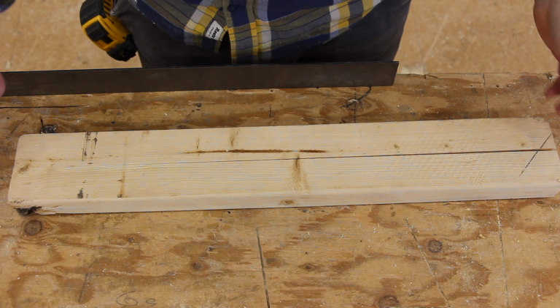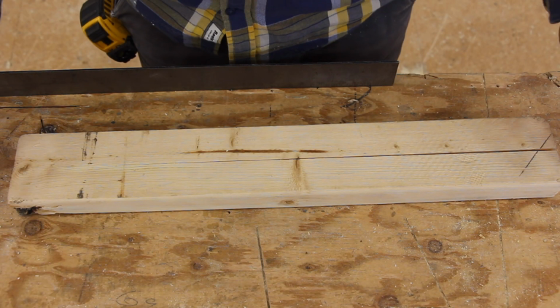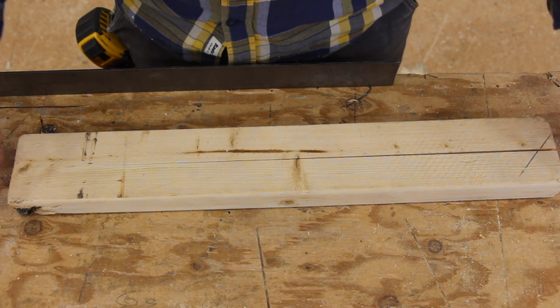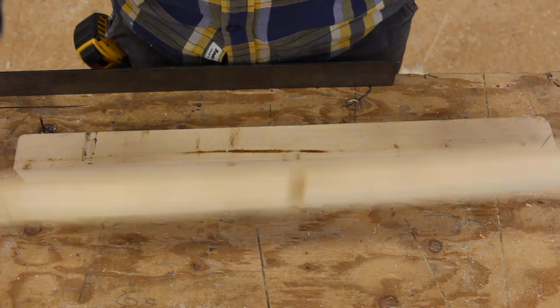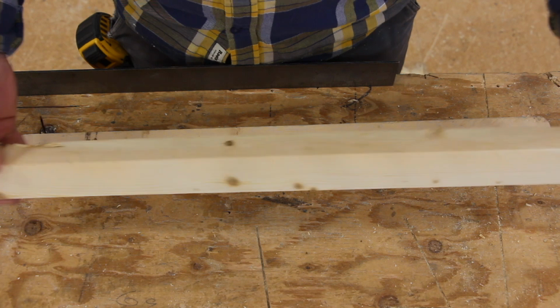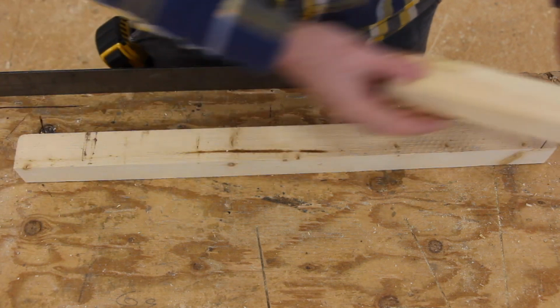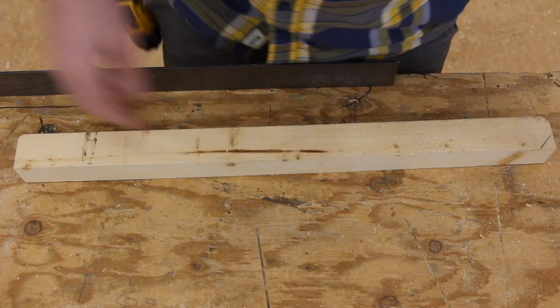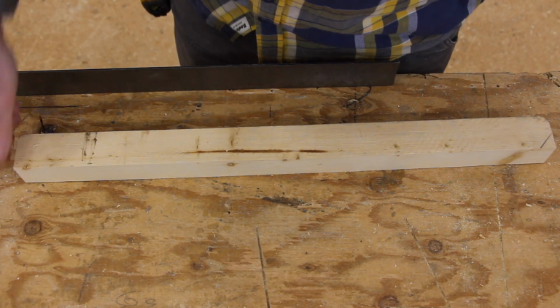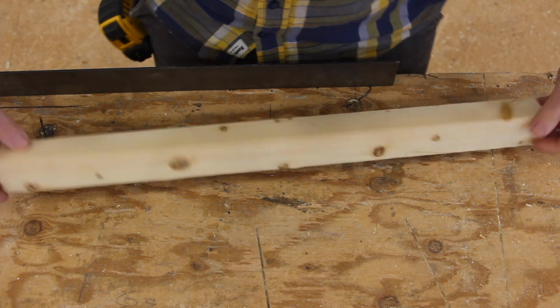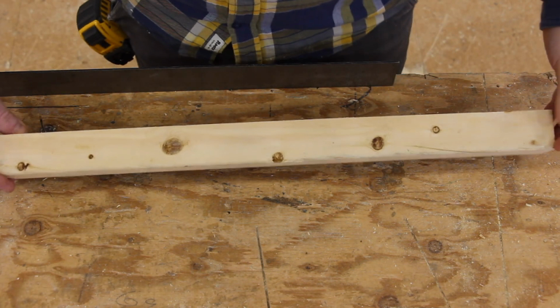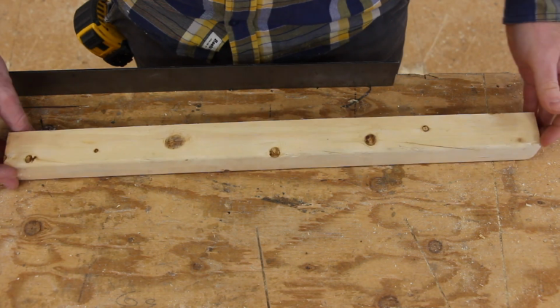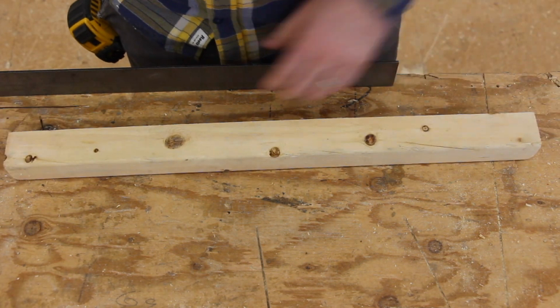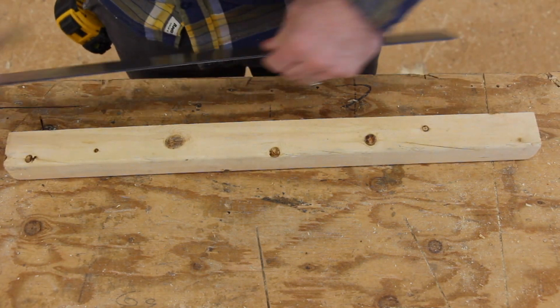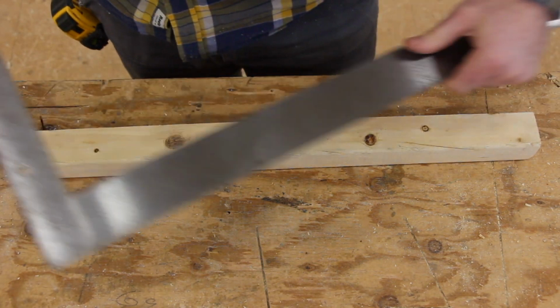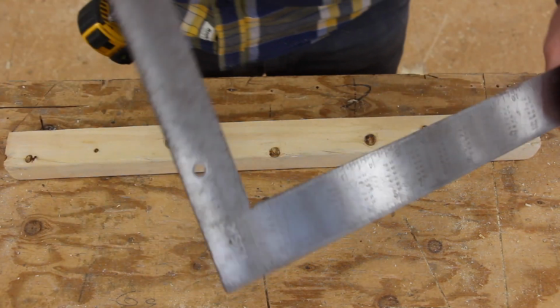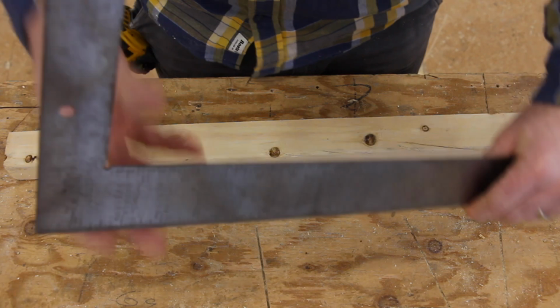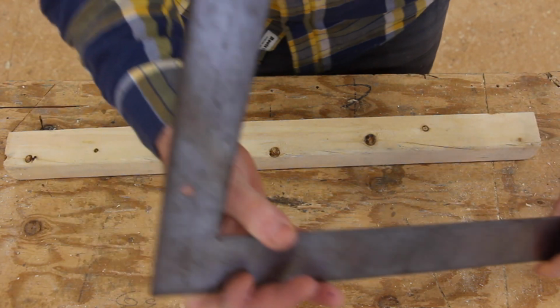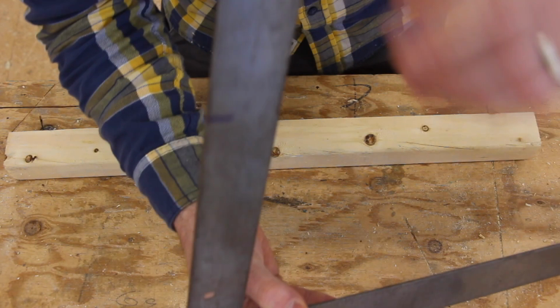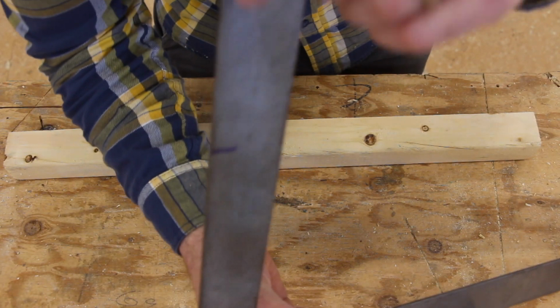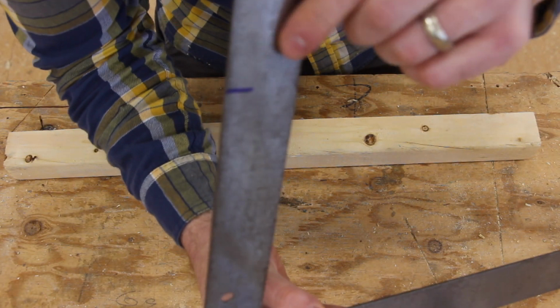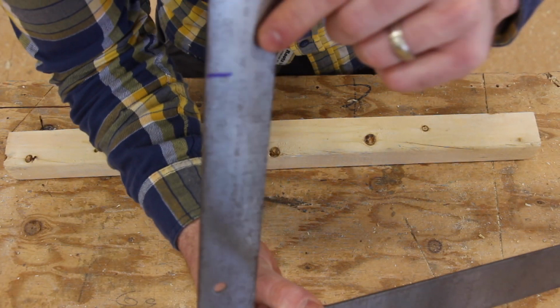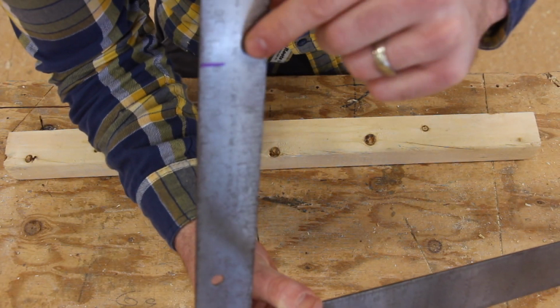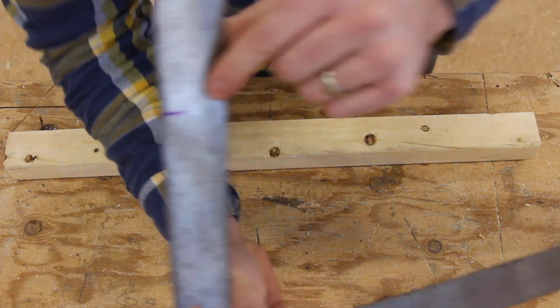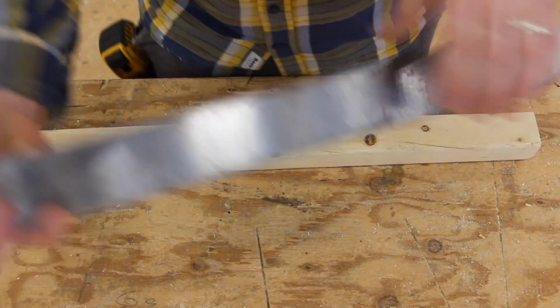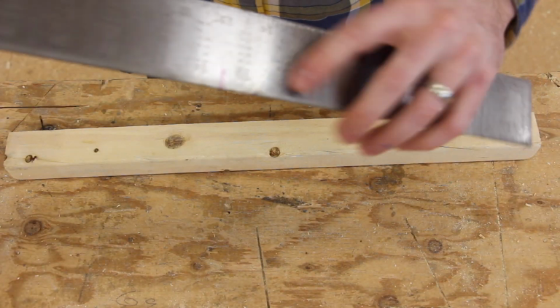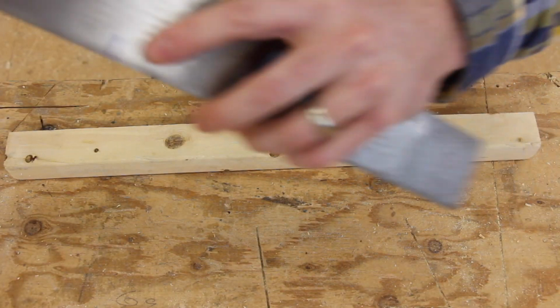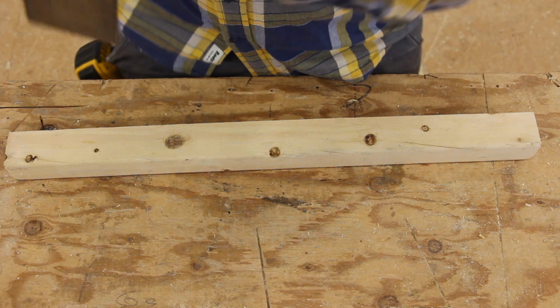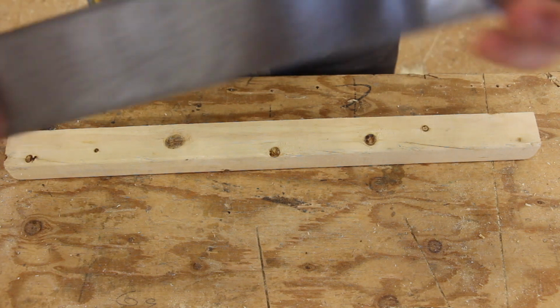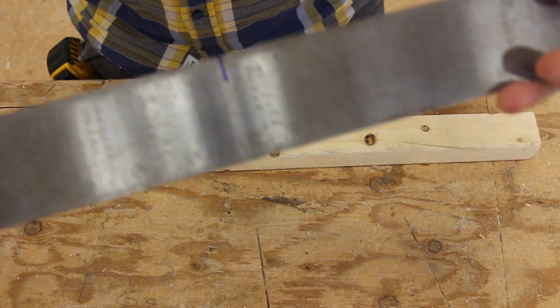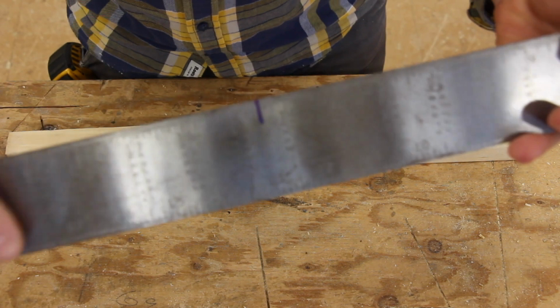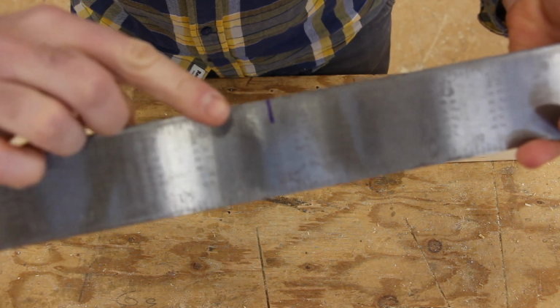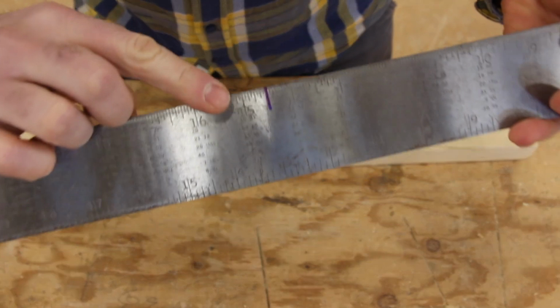Now that you've ripped your 2x4 in half, we can get rid of one half and focus in on just the other half. What I do is mark our framing square — I mark this side at 9 and this side at 14 and a half.